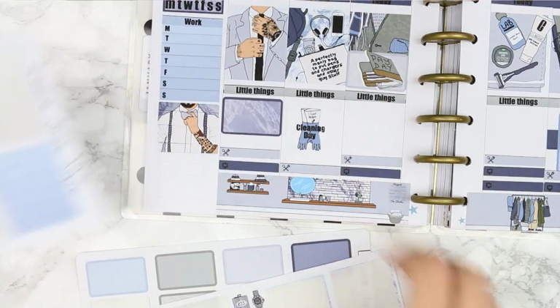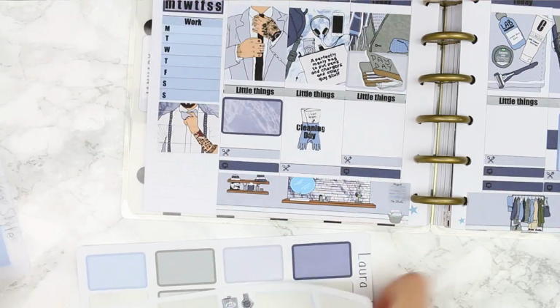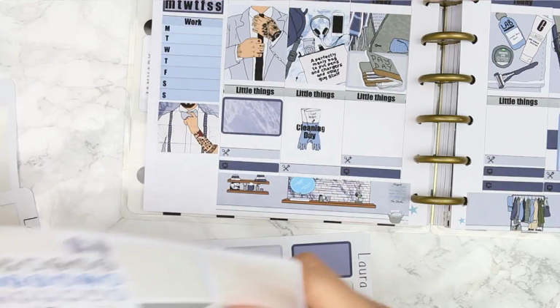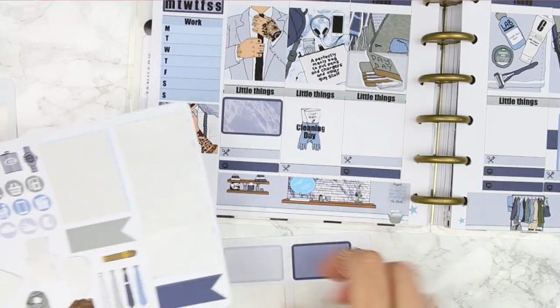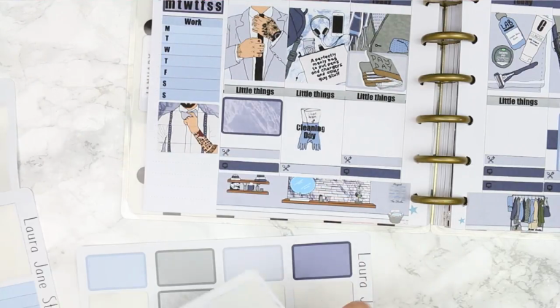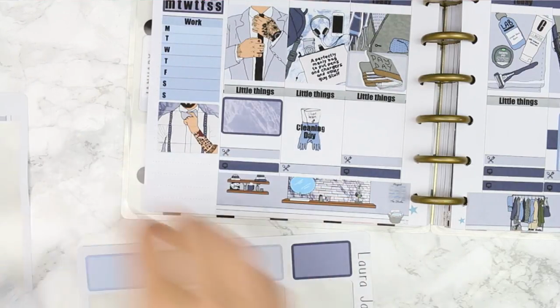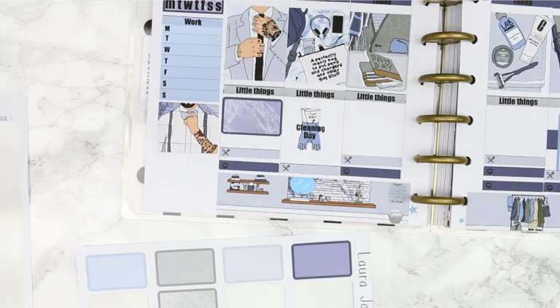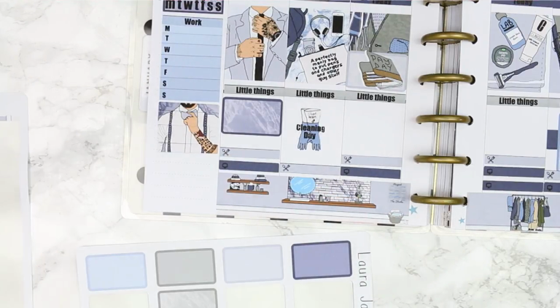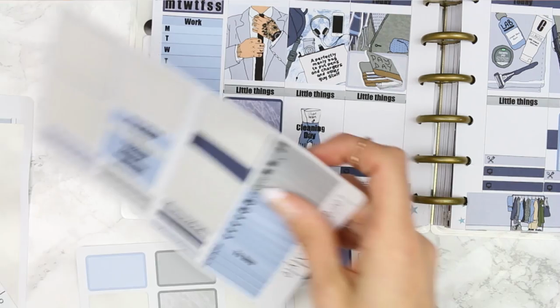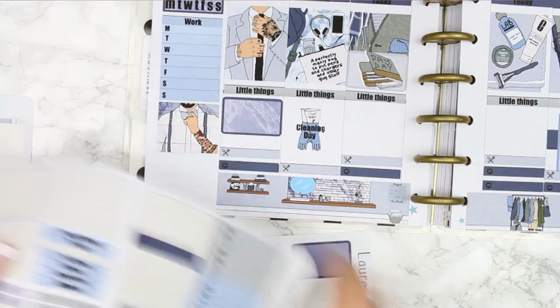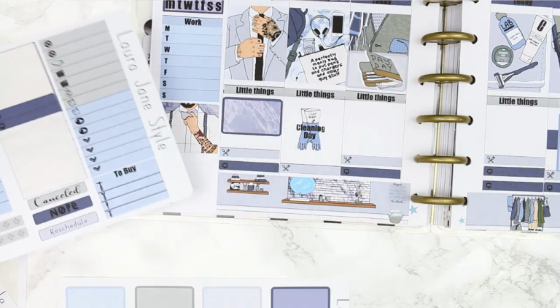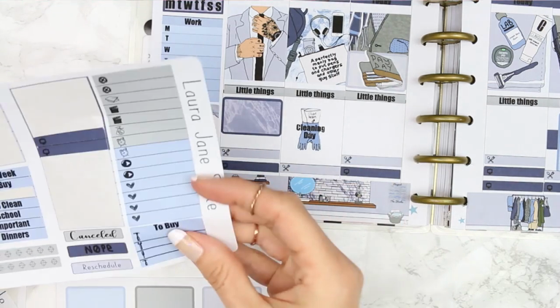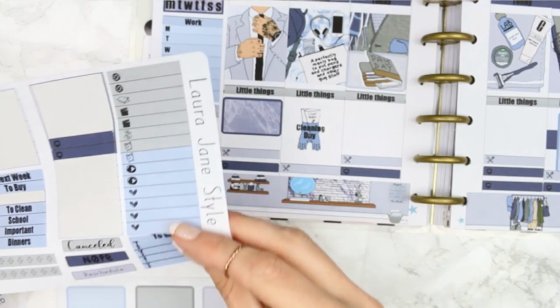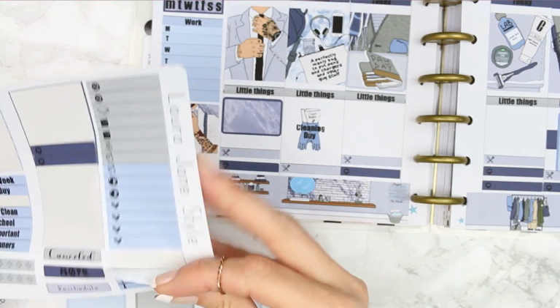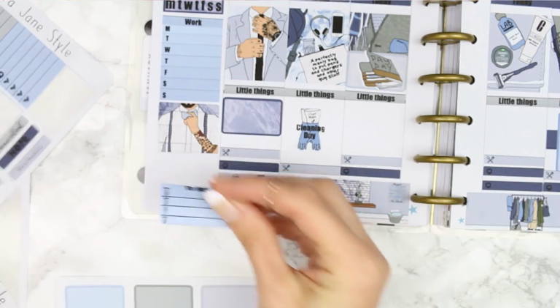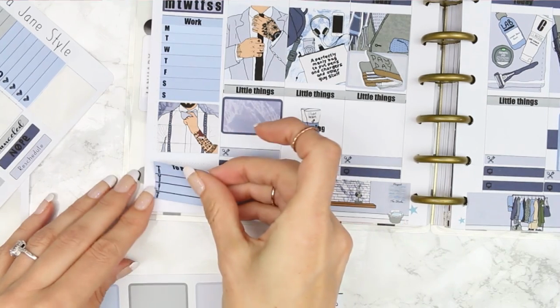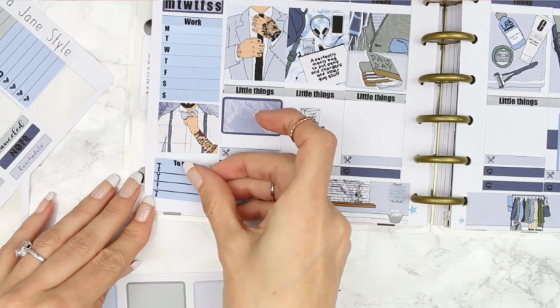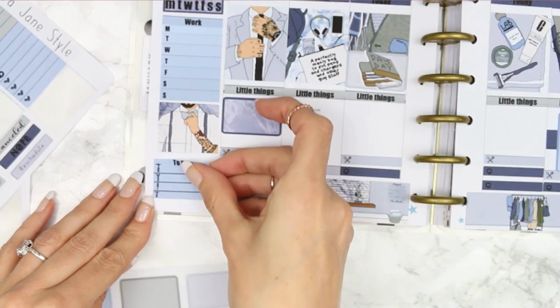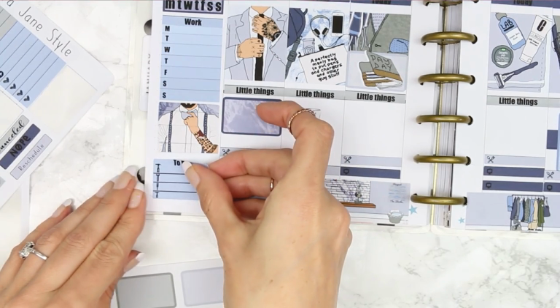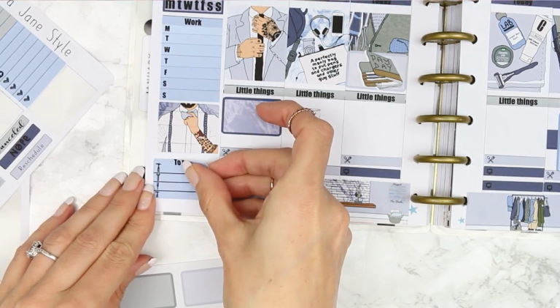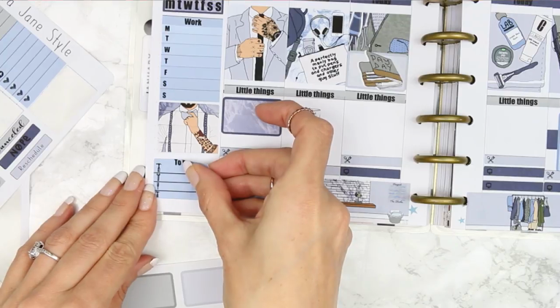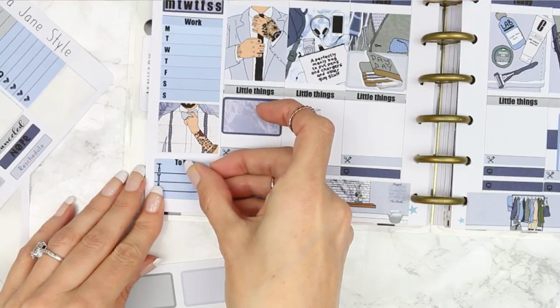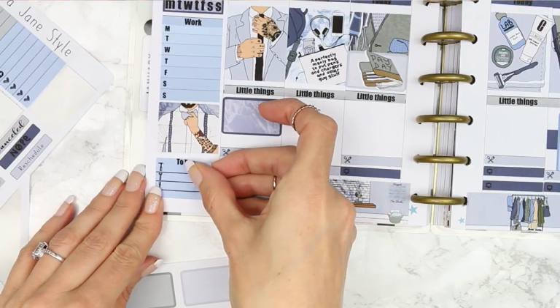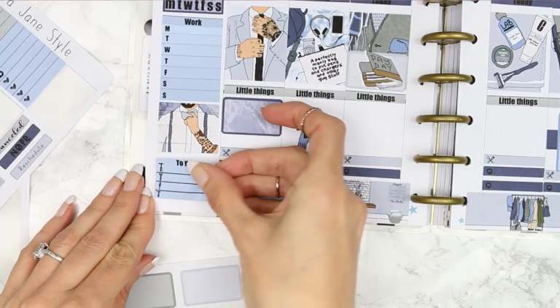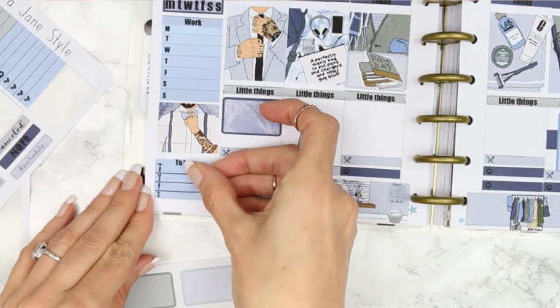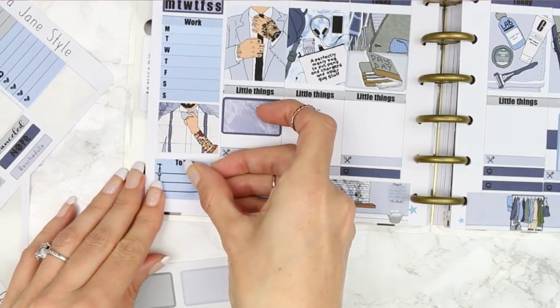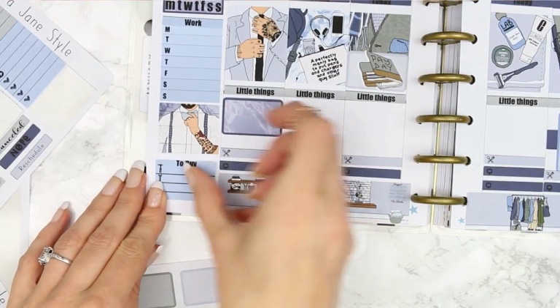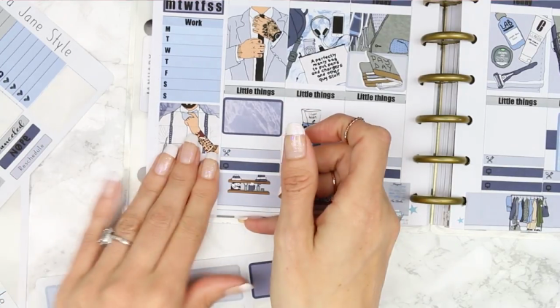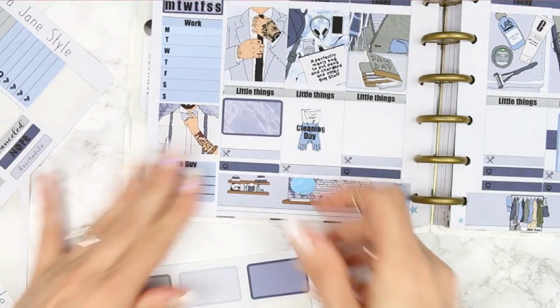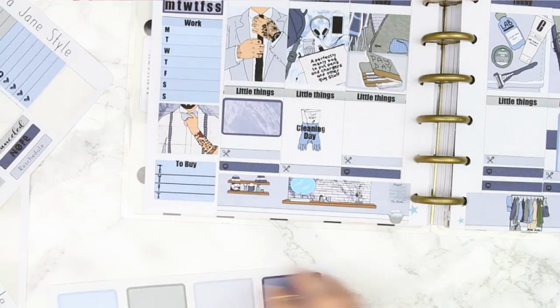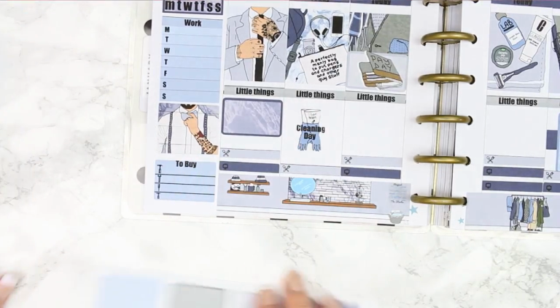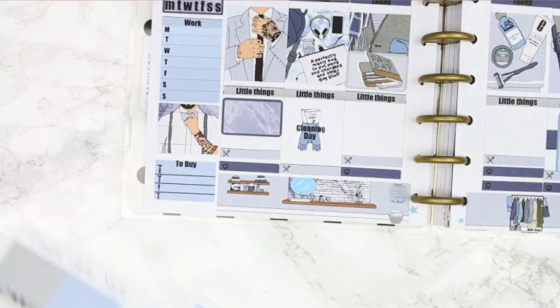I'll put the to-buy sticker right at the bottom — wherever that has gone... here it is! So if you've got anything to buy over the week you can just write it in there.